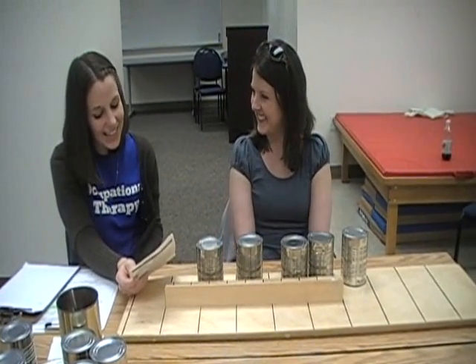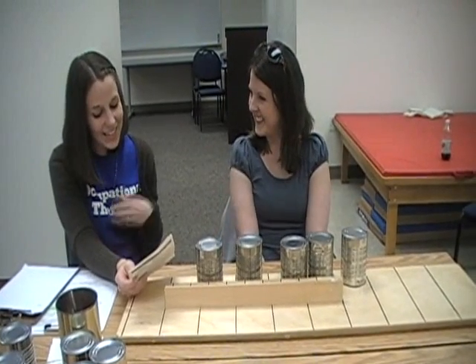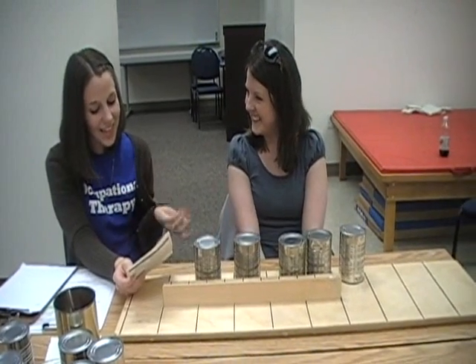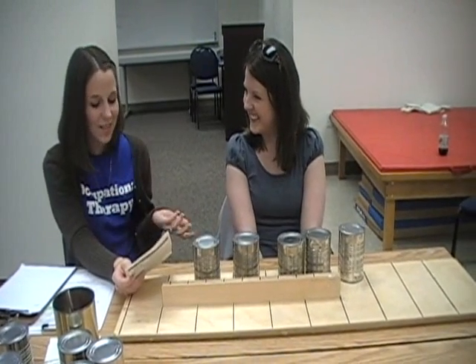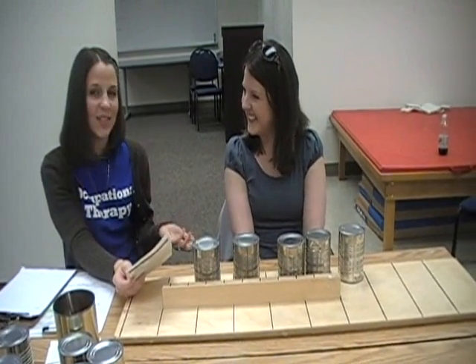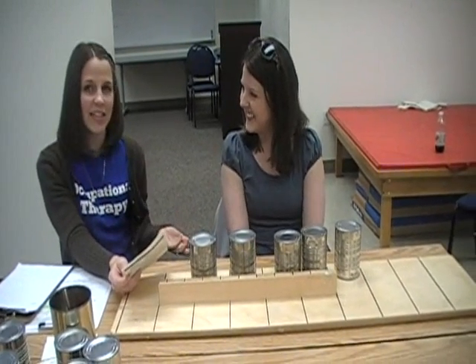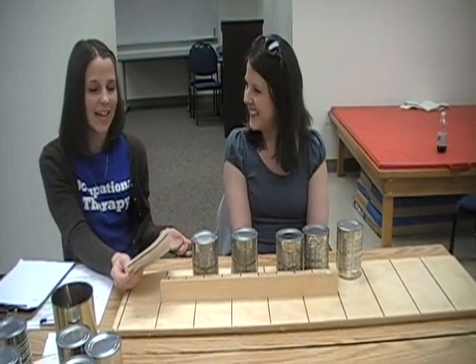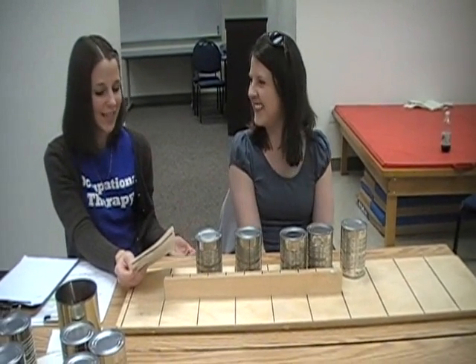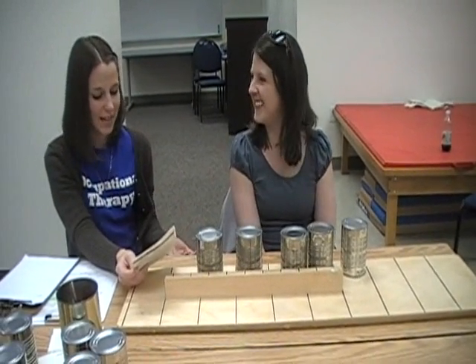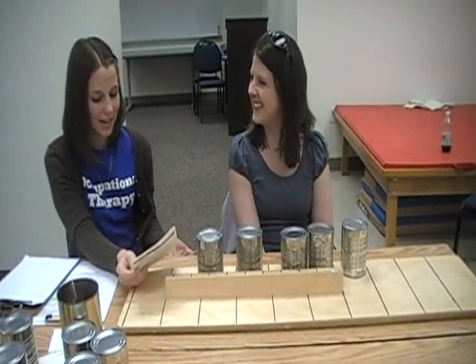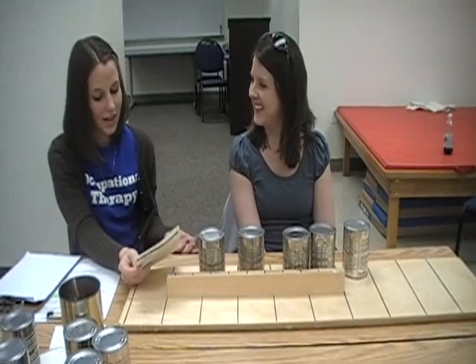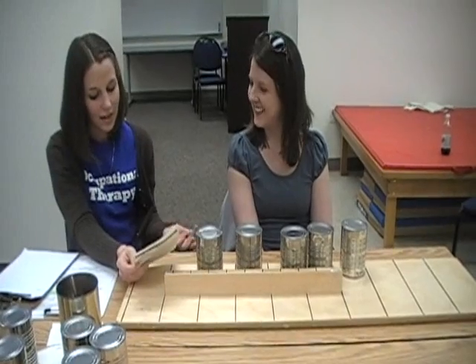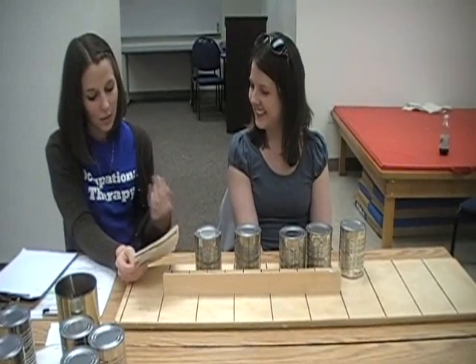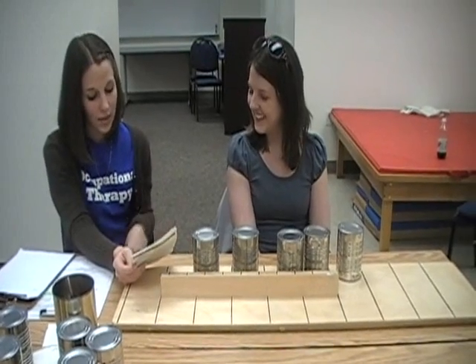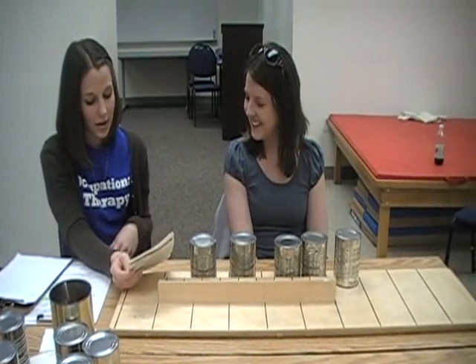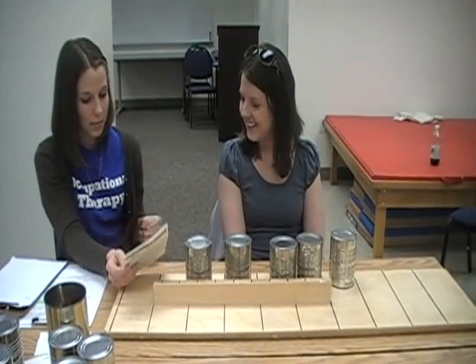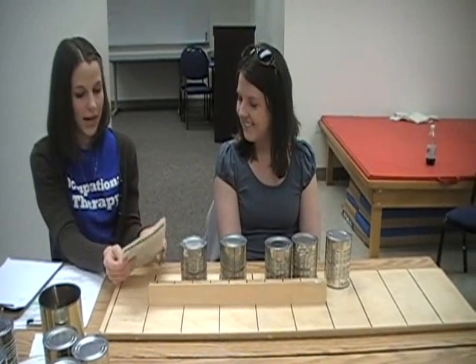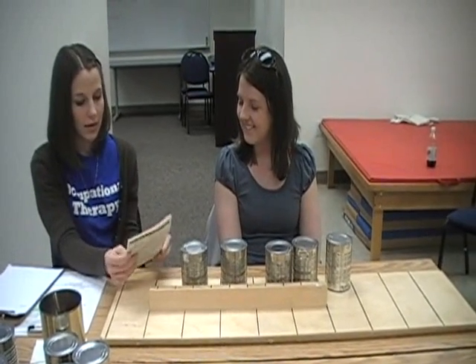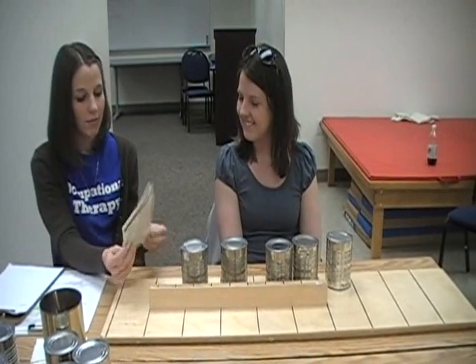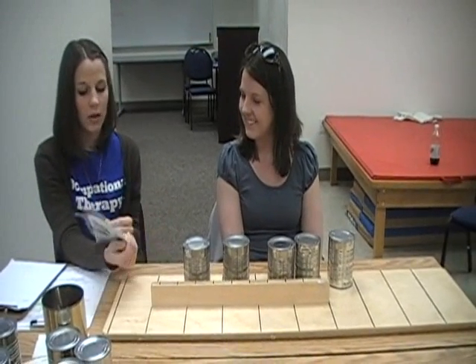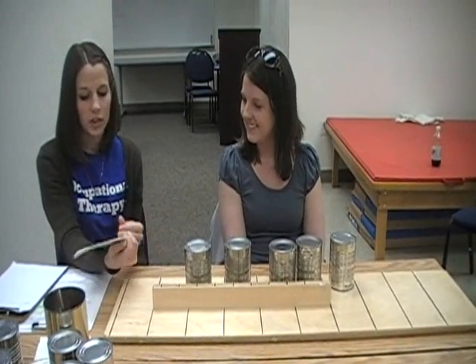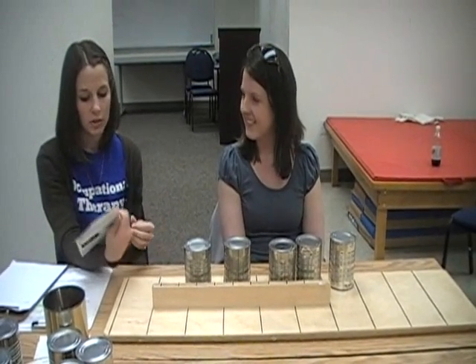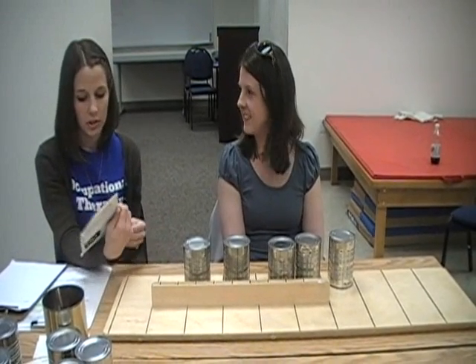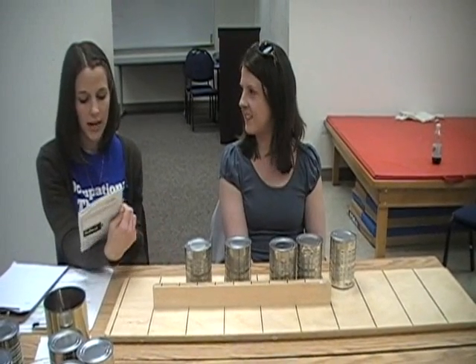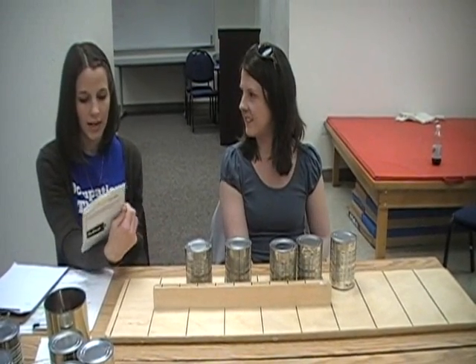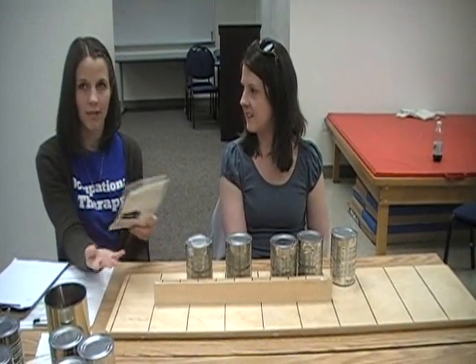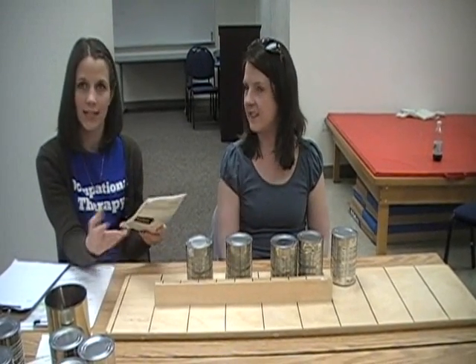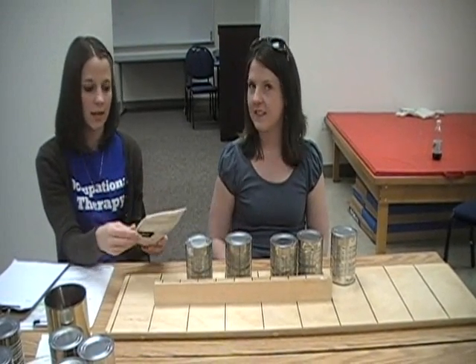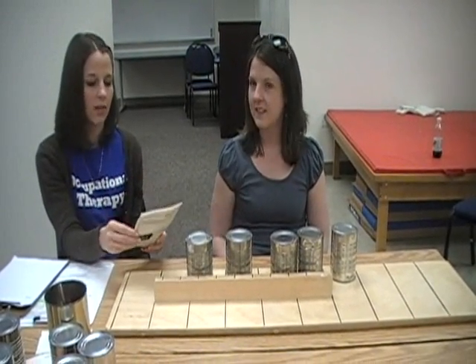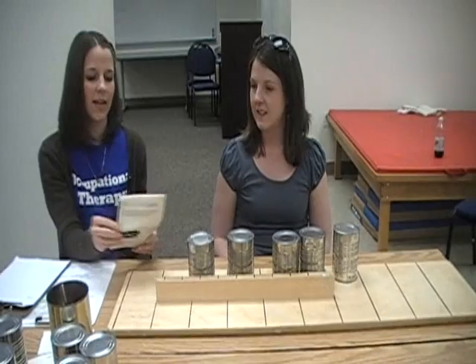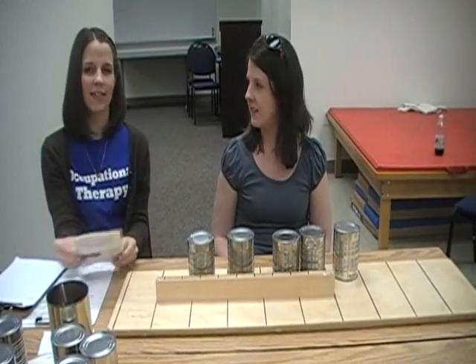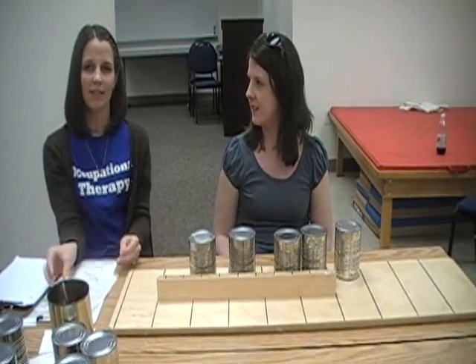Then you would get them to do the exact same thing with their dominant hand. For all these trials, you're just timing how fast they can complete the activity. Thank you very much for joining us today.